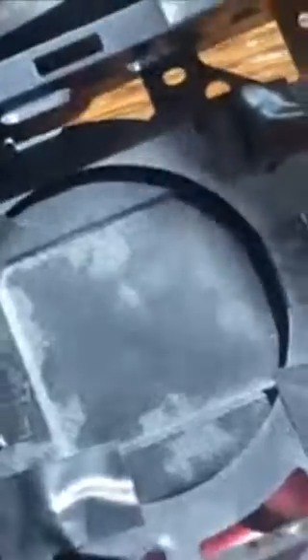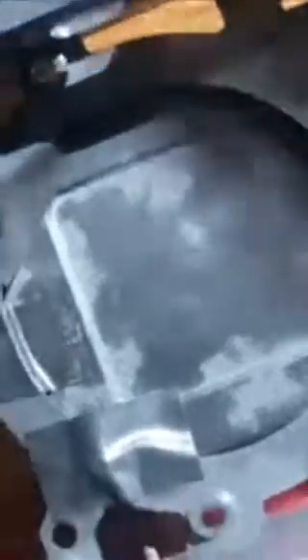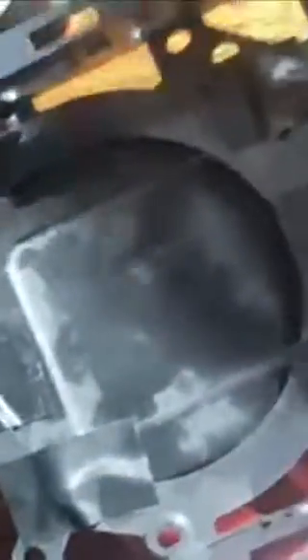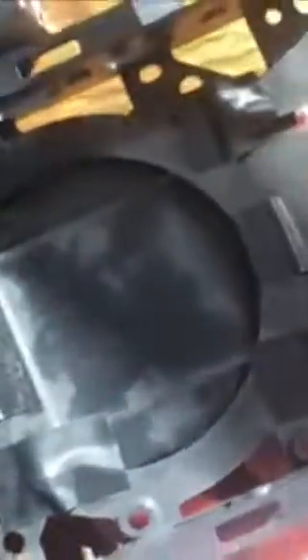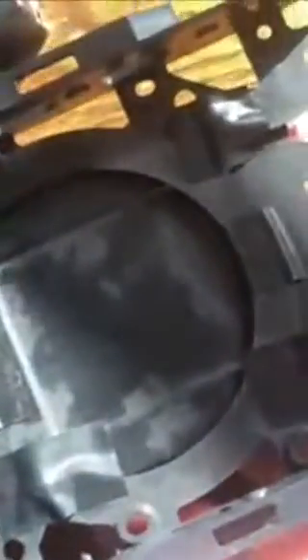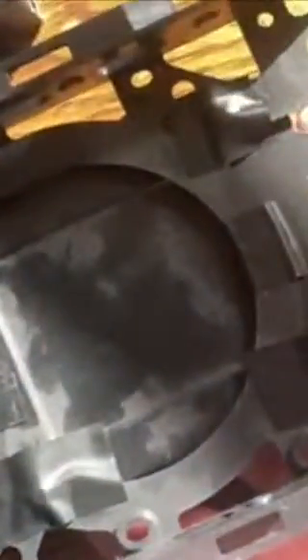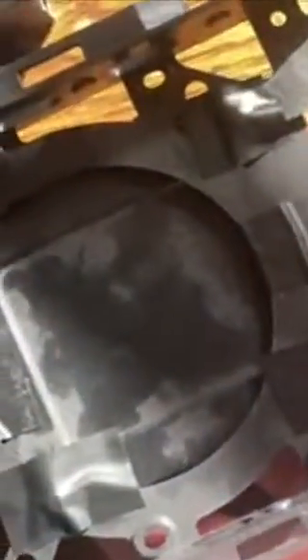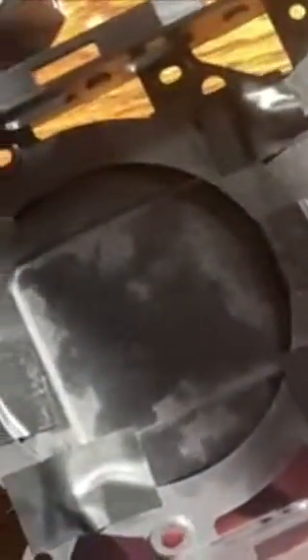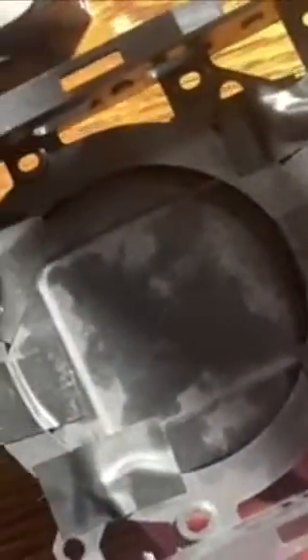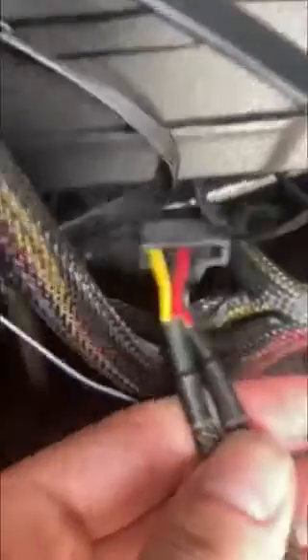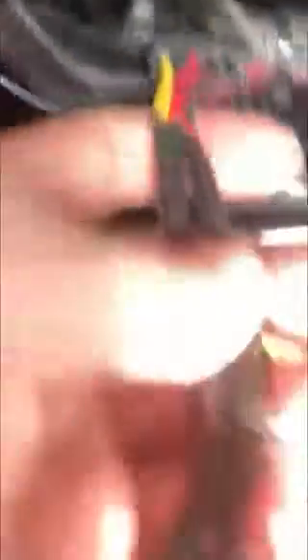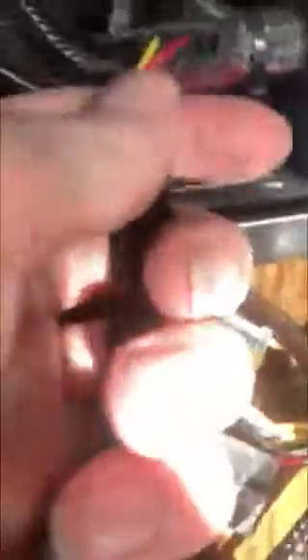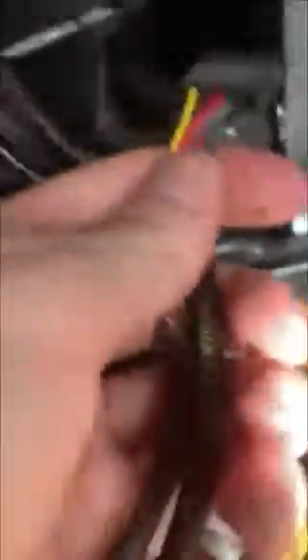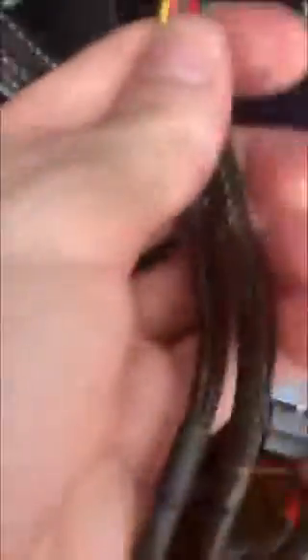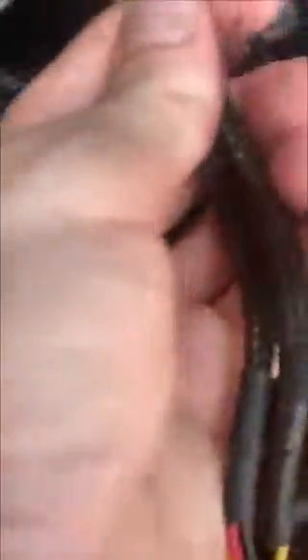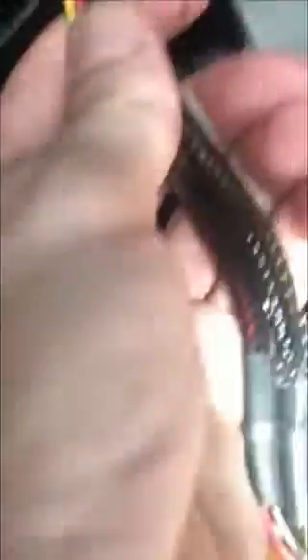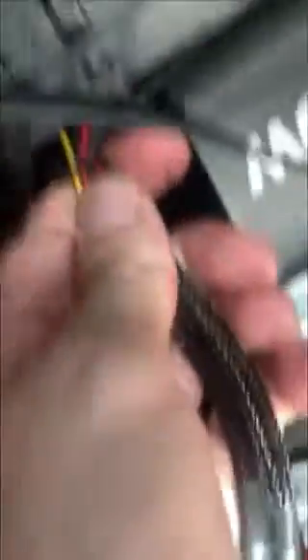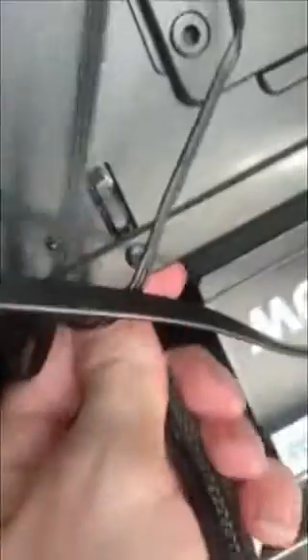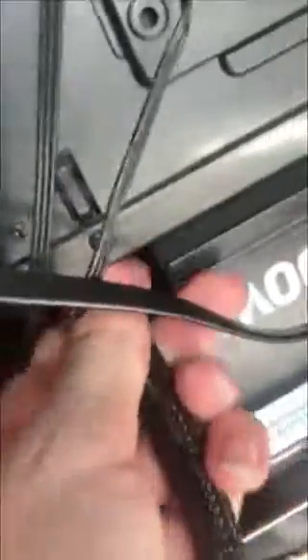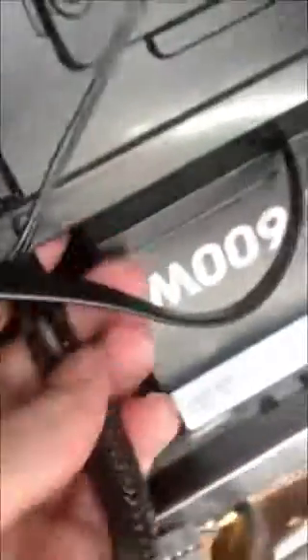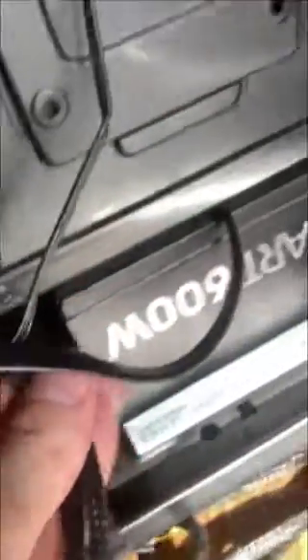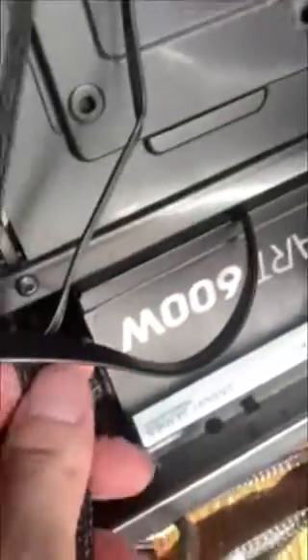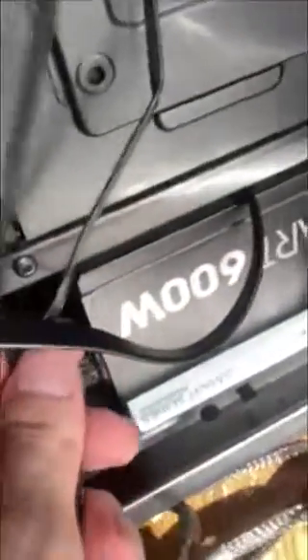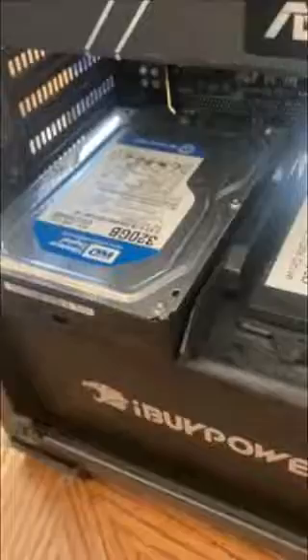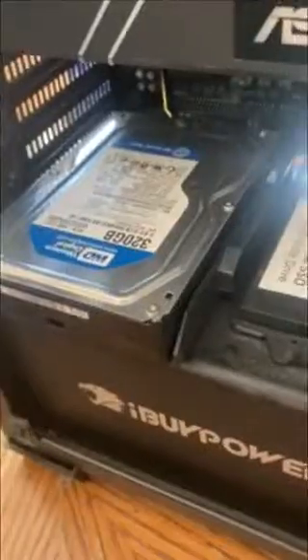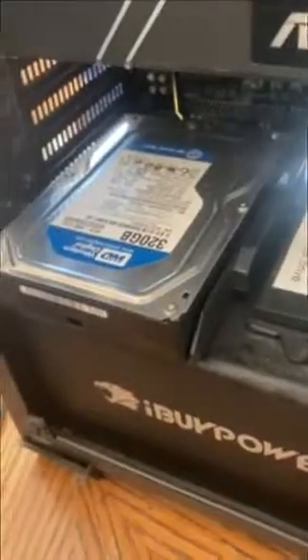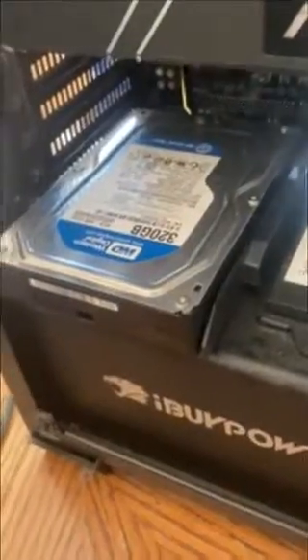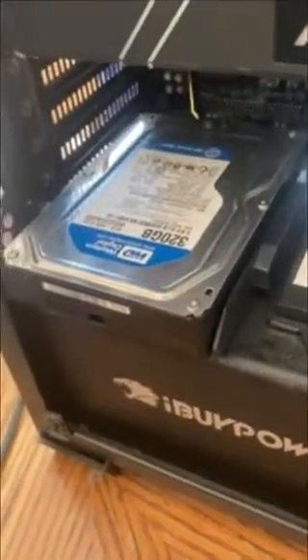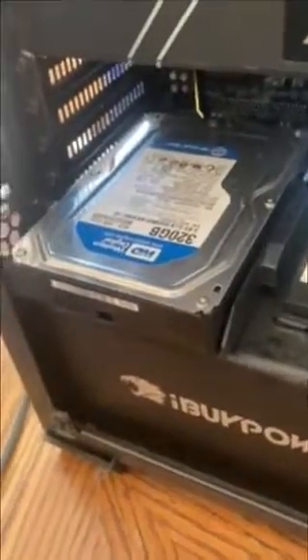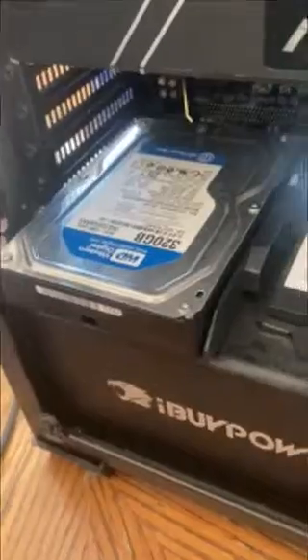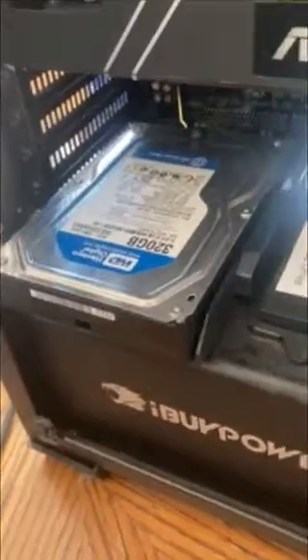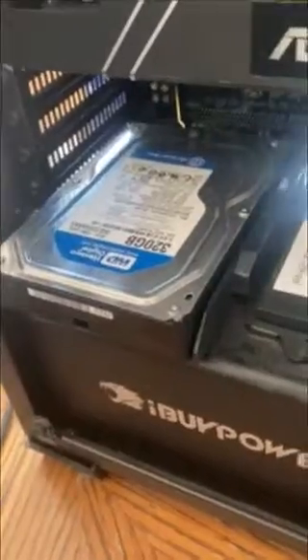And some electrical tape. Yup — that's not going anywhere. Go ahead and move the SSD cables over one slot. Sometimes I even amaze myself with my genius.